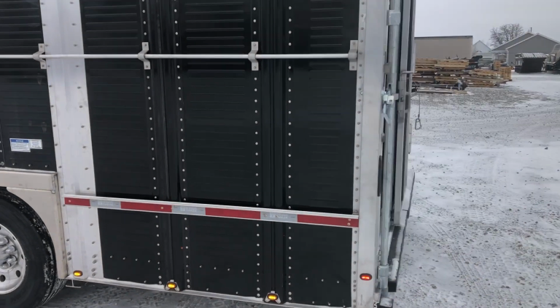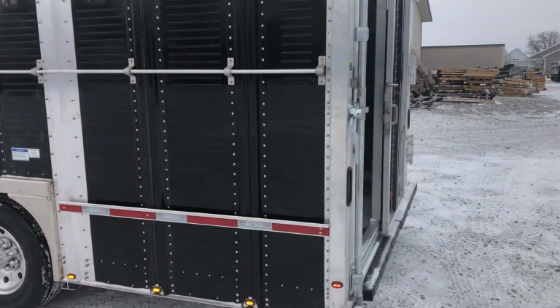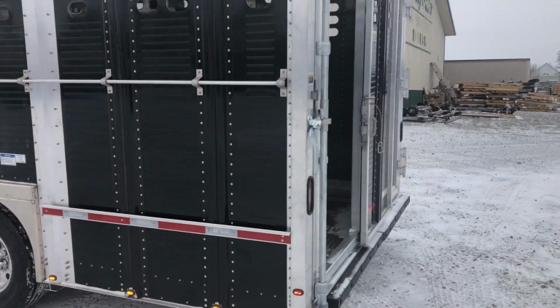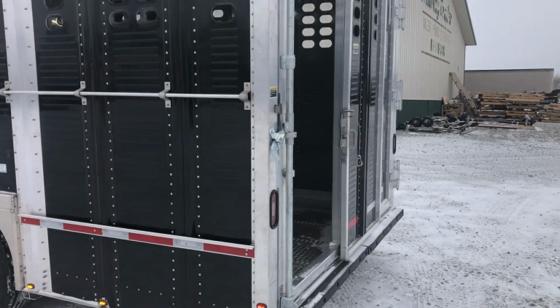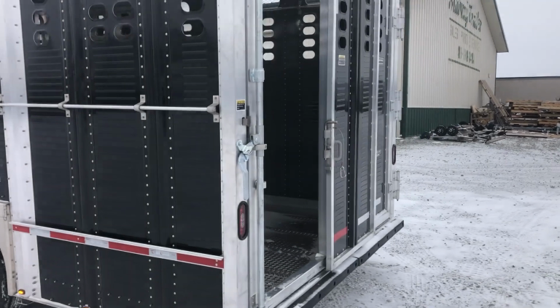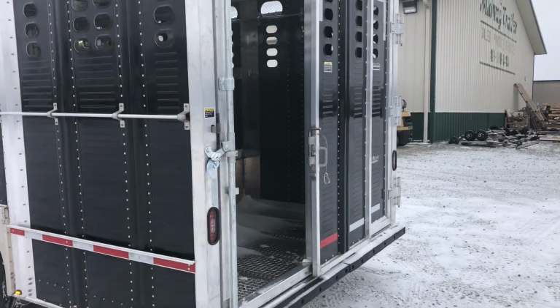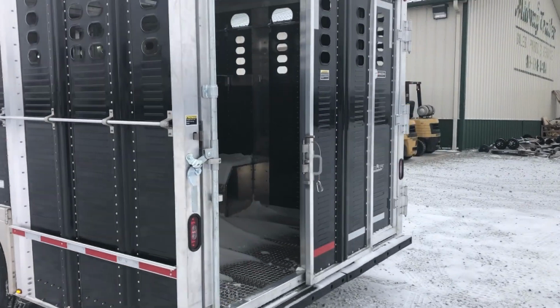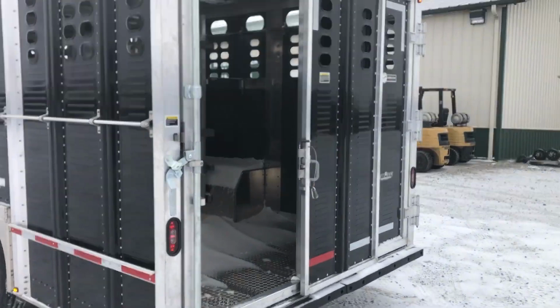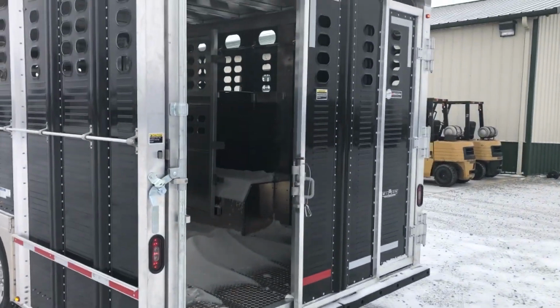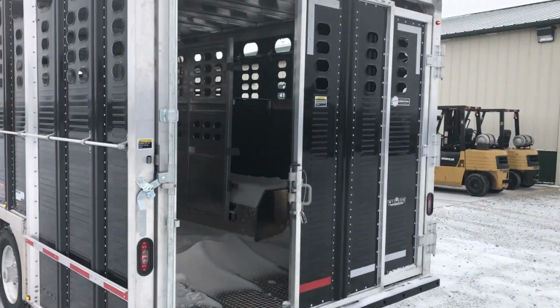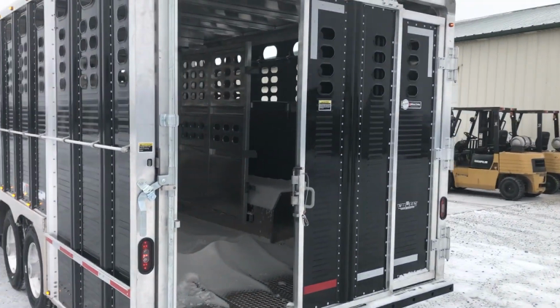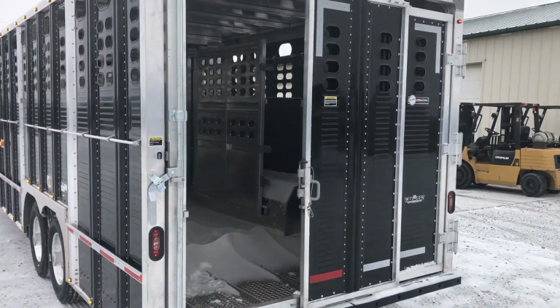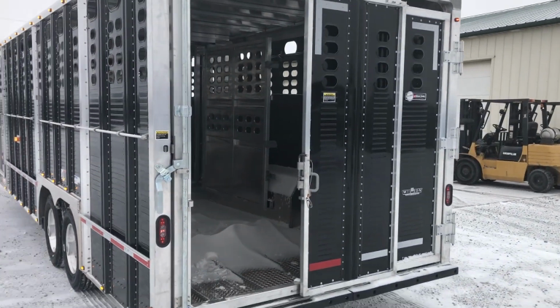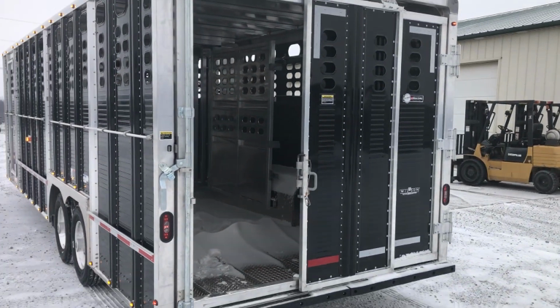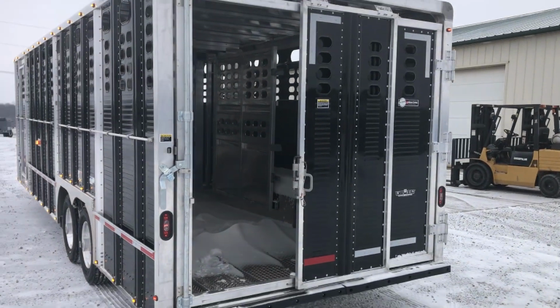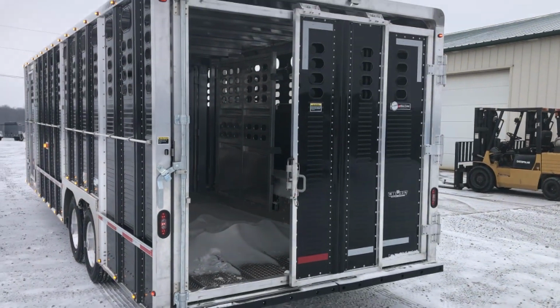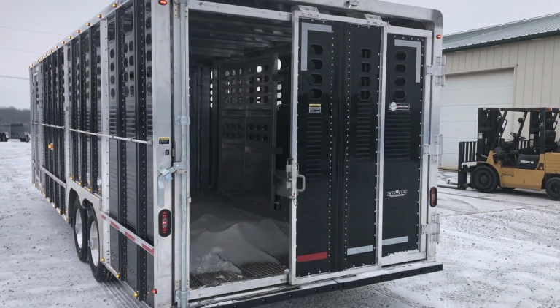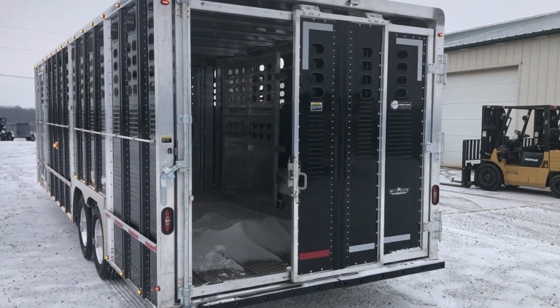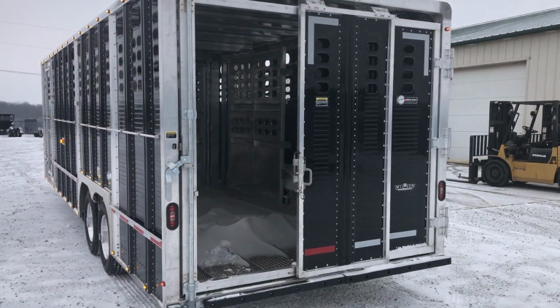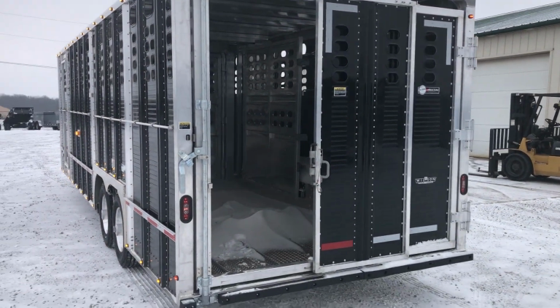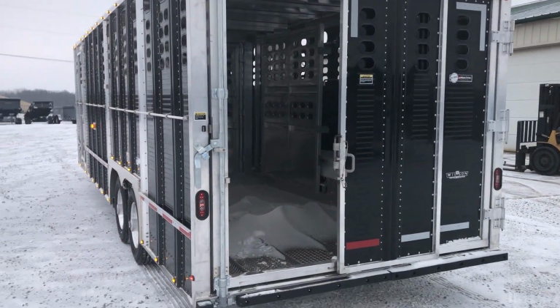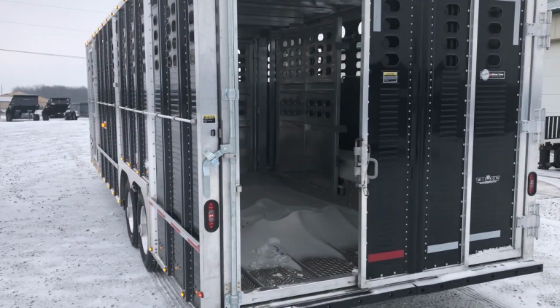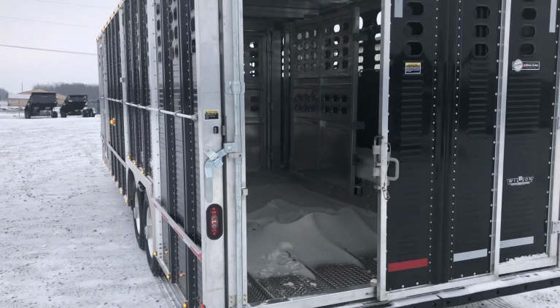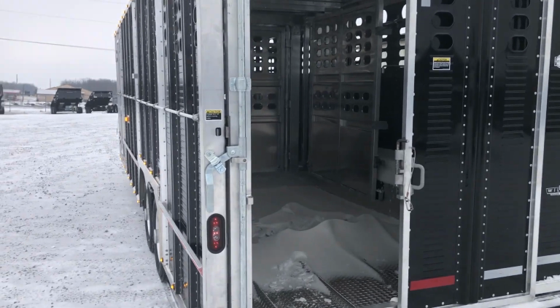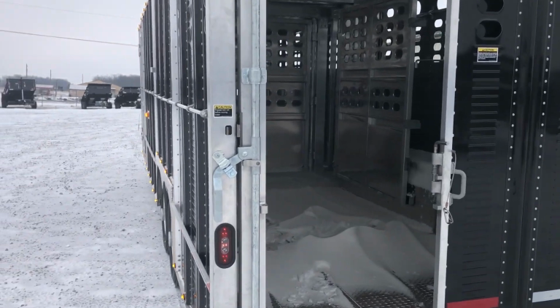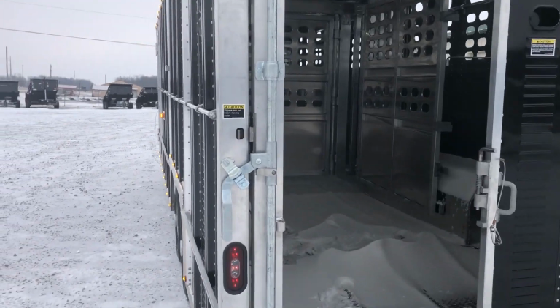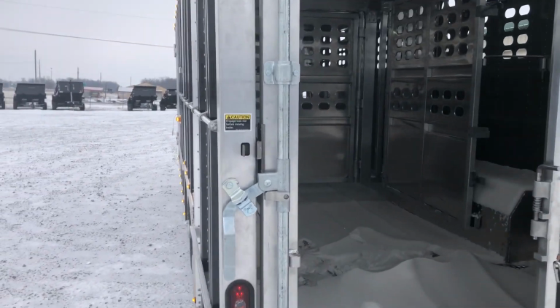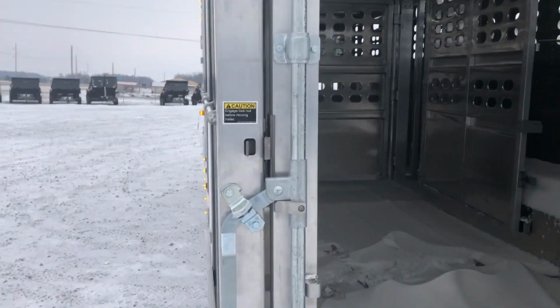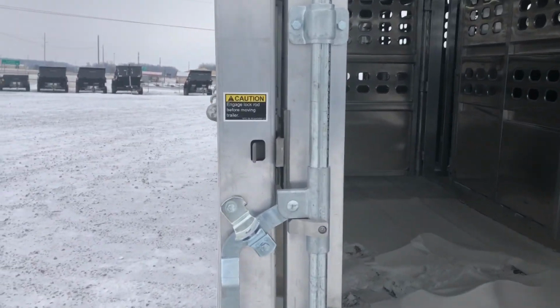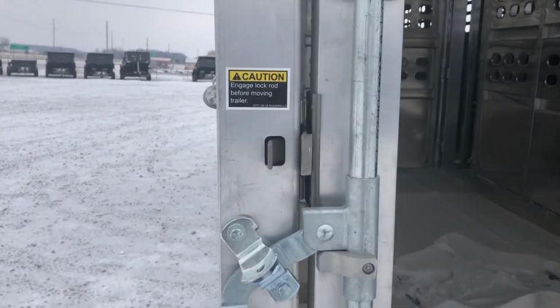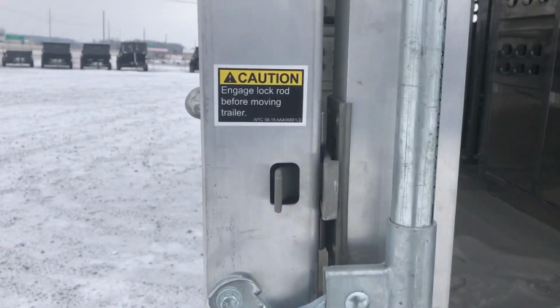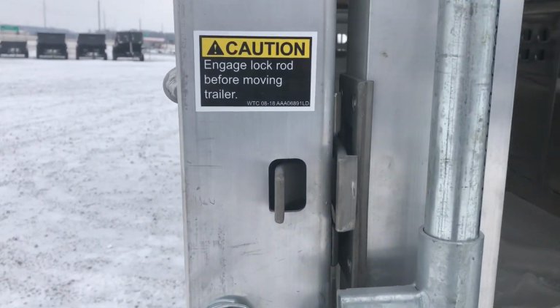As we come around to the back here, we have the full swing with the outside slide rear gate. What's awesome on these Wilsons is they come standard with this slam latch.